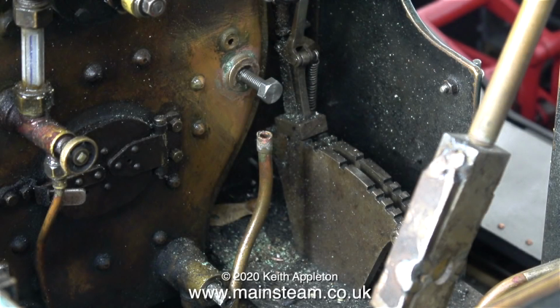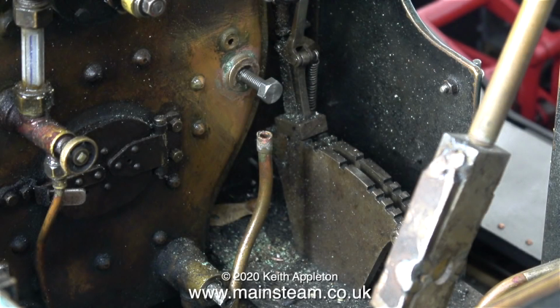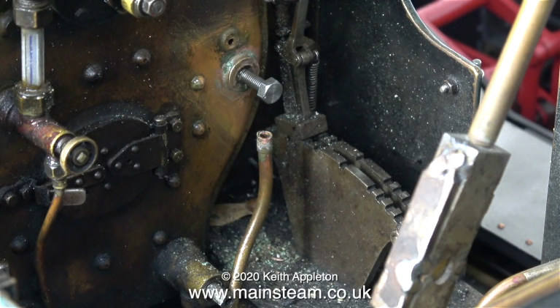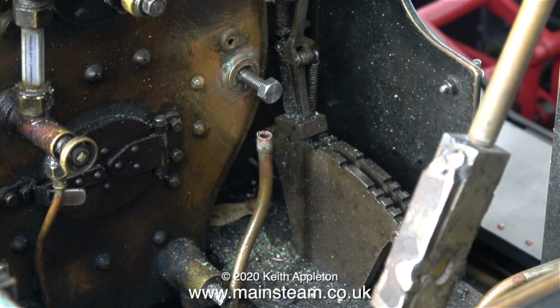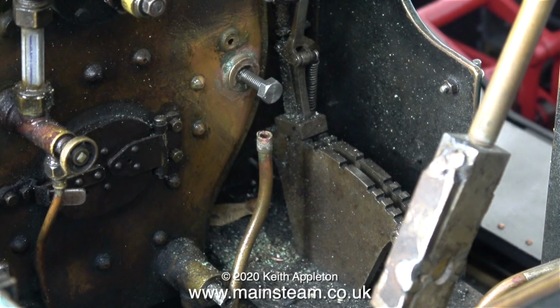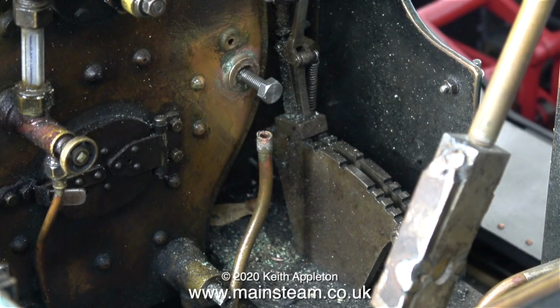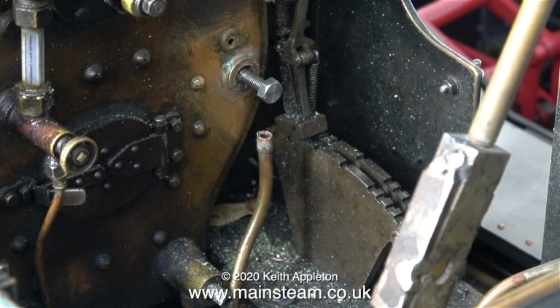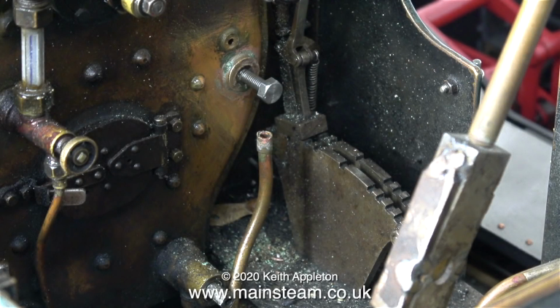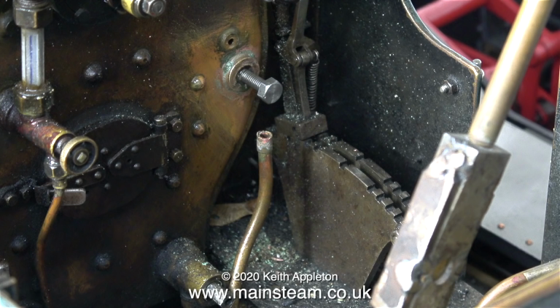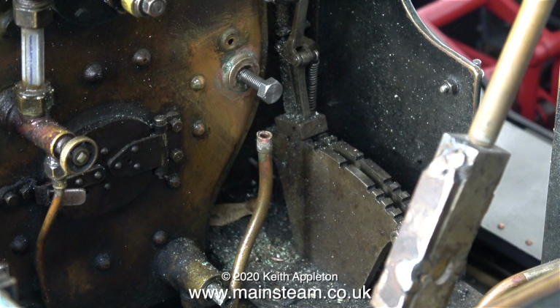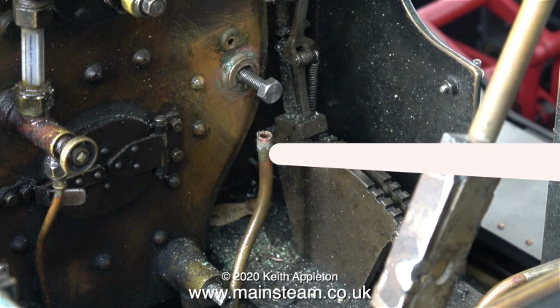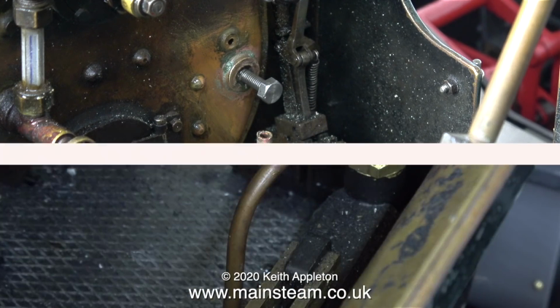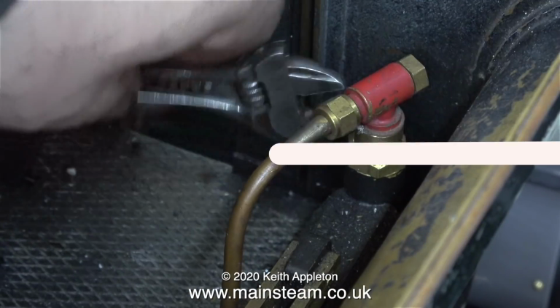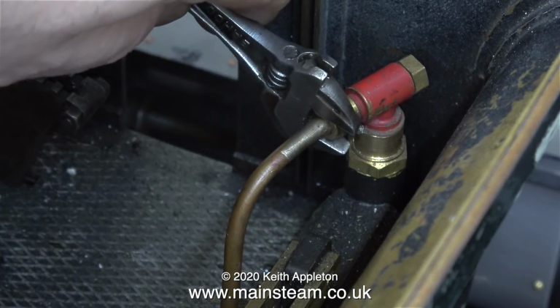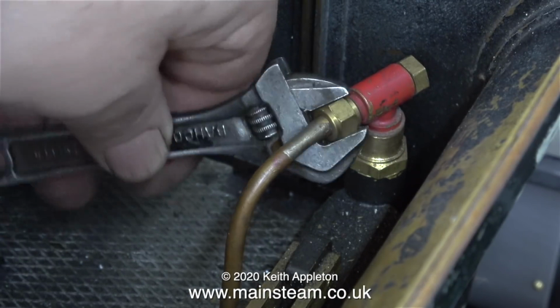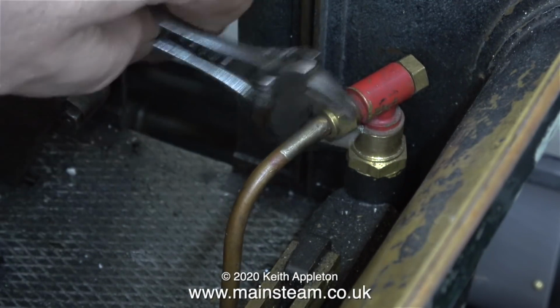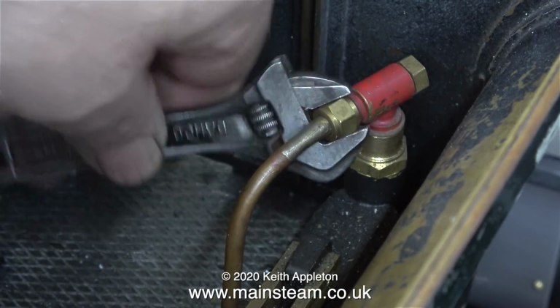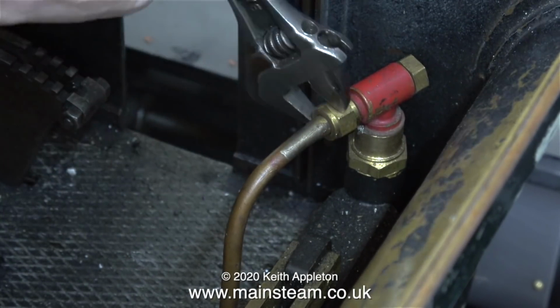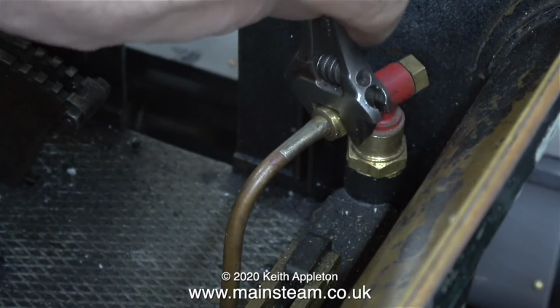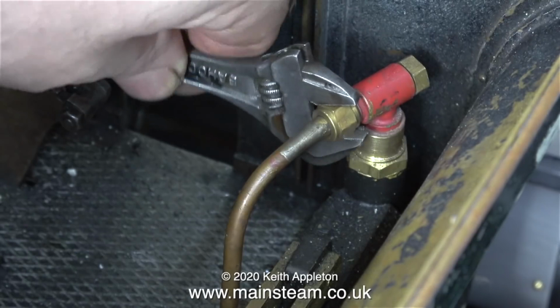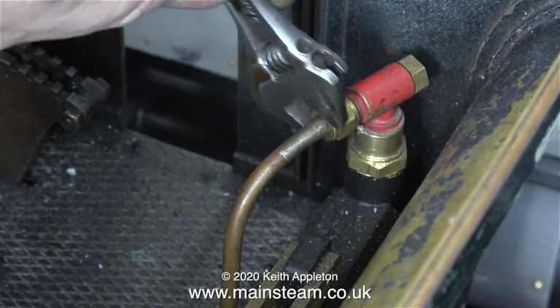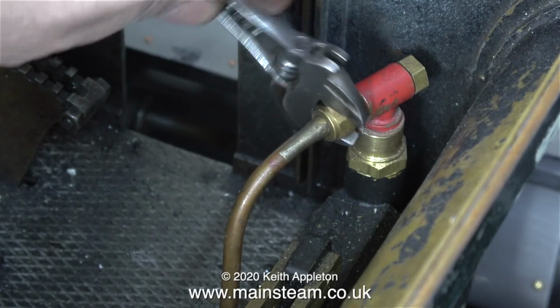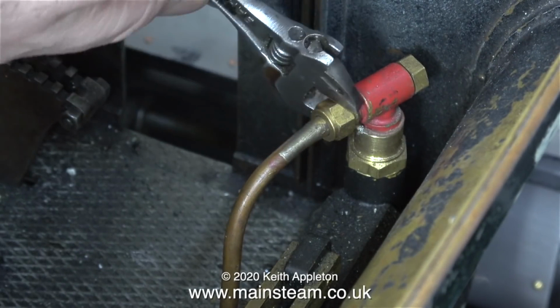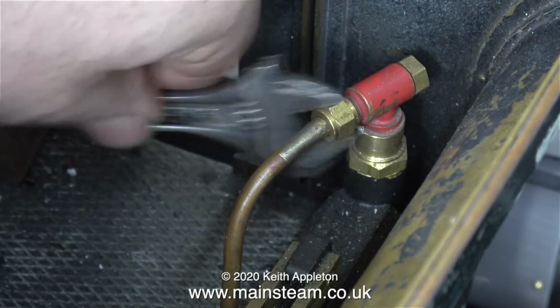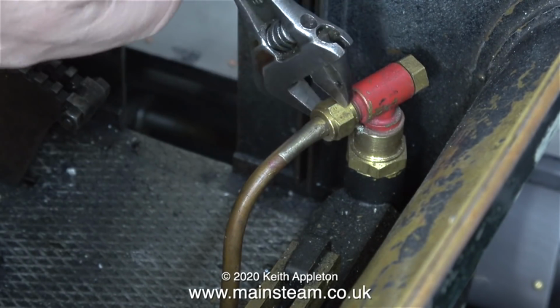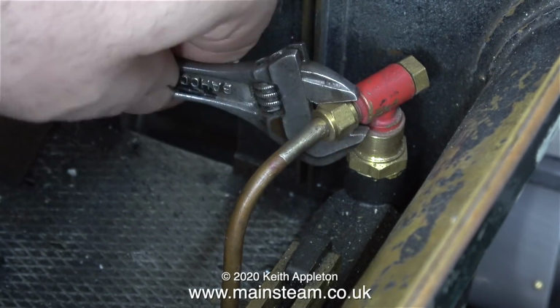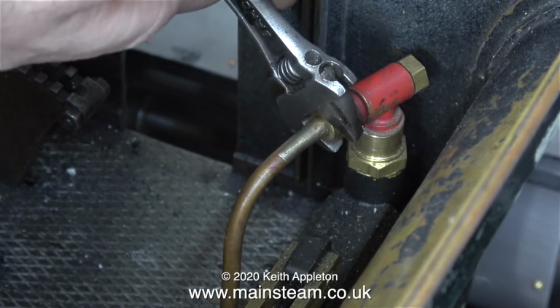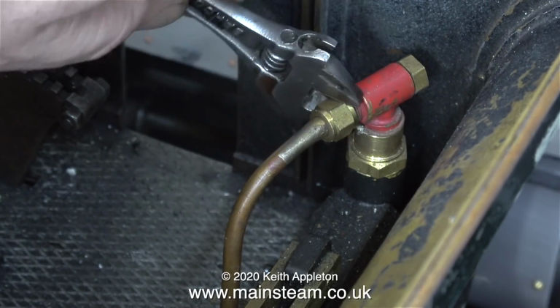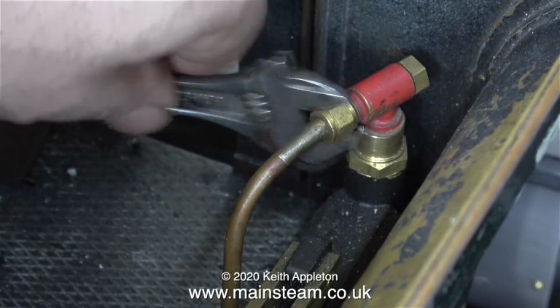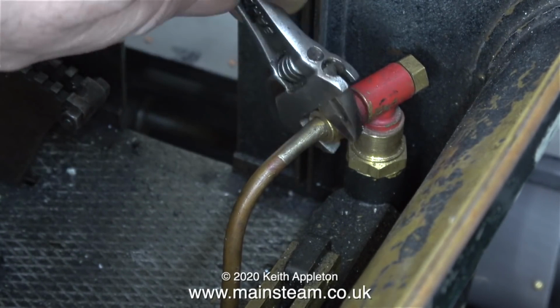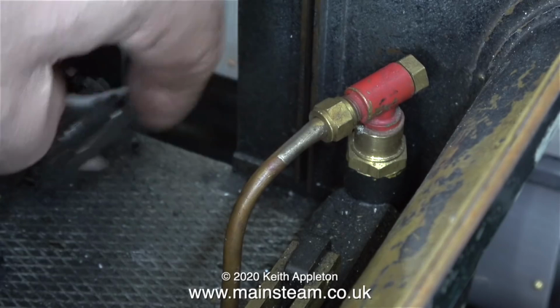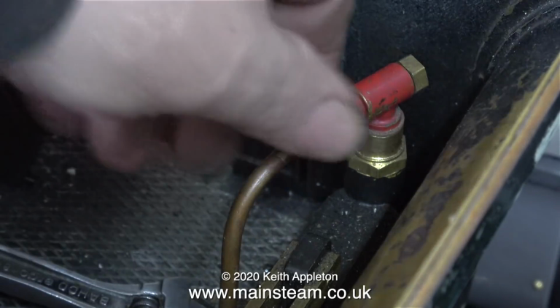It's very important to allow time for the 603 to cure. So while that's happening, I'm removing the pipe that goes from the hand pump to the clack on the boiler. I'm going to discard this pipe and make up a new pipe.